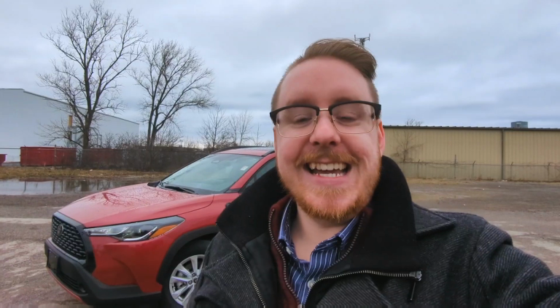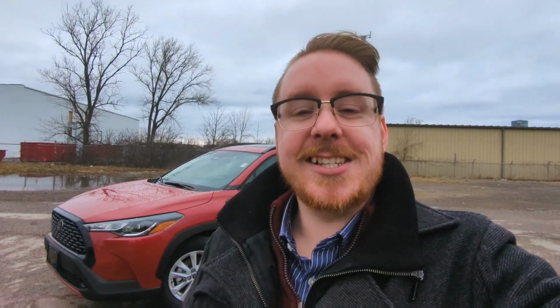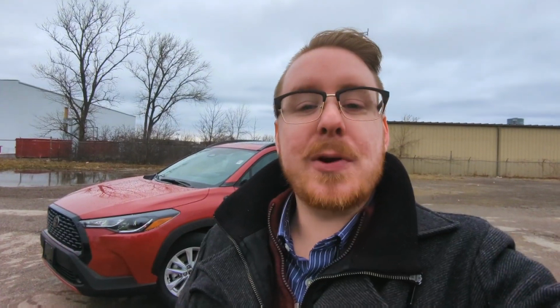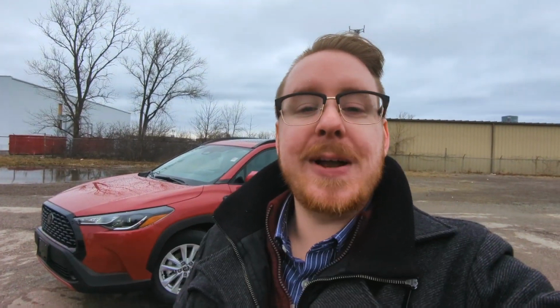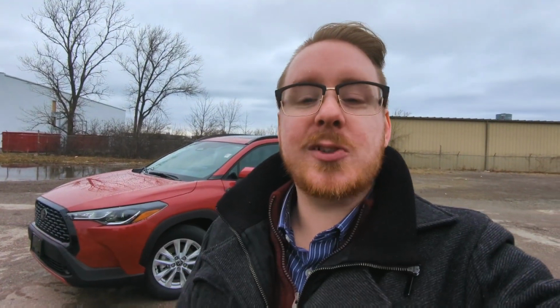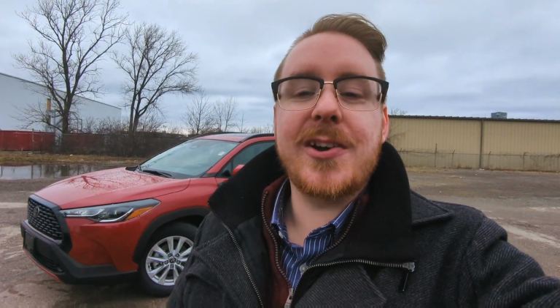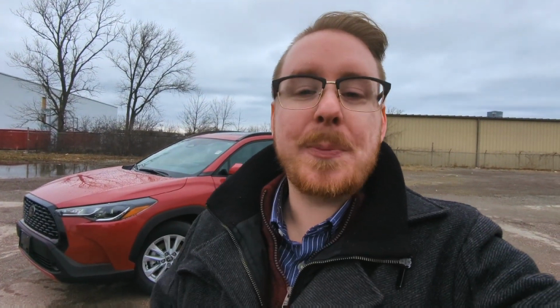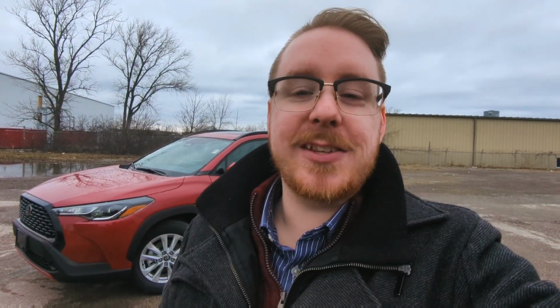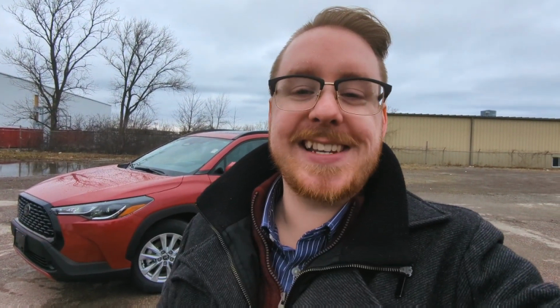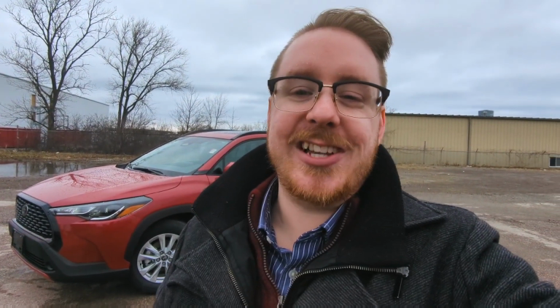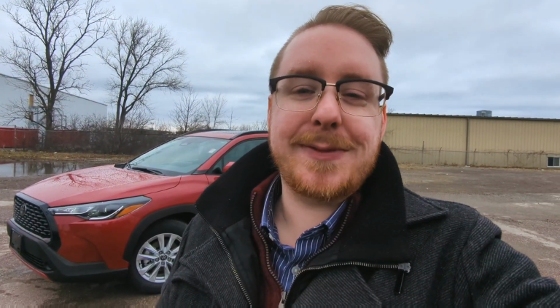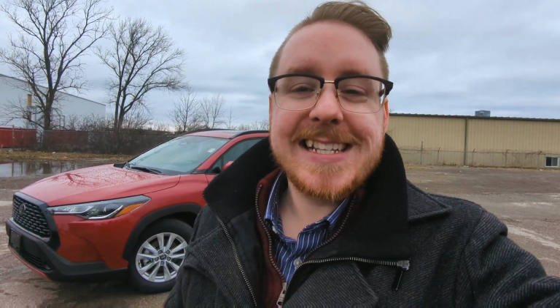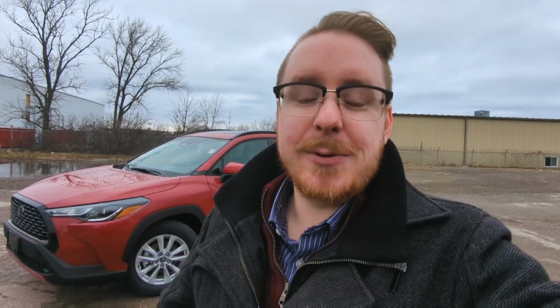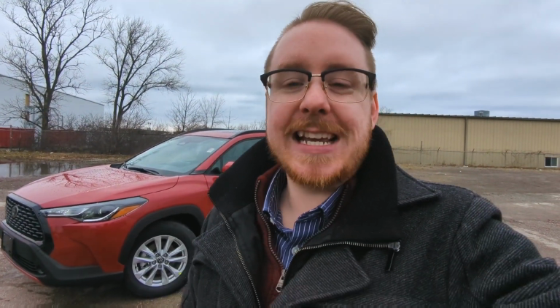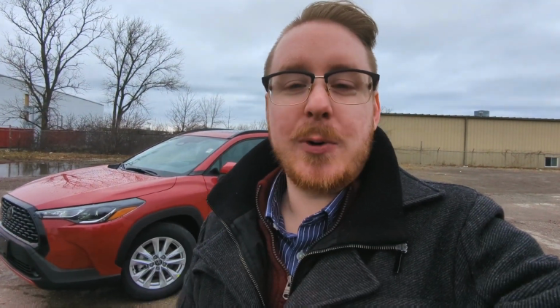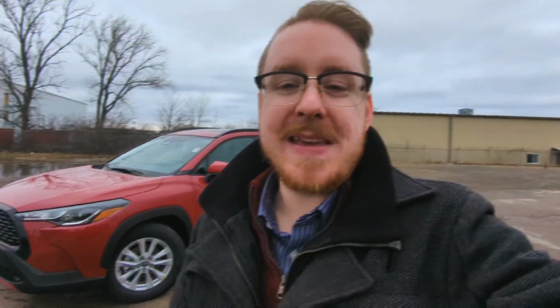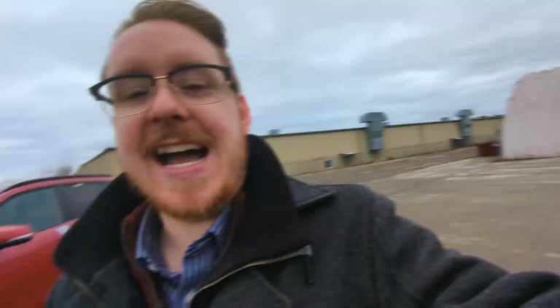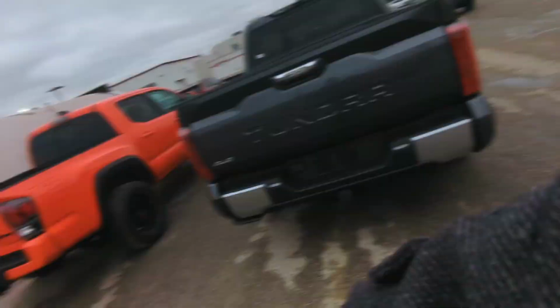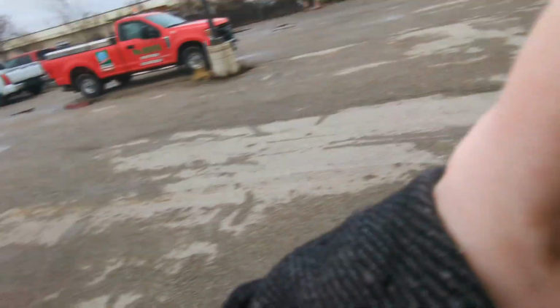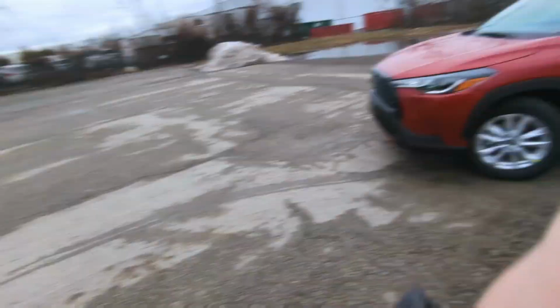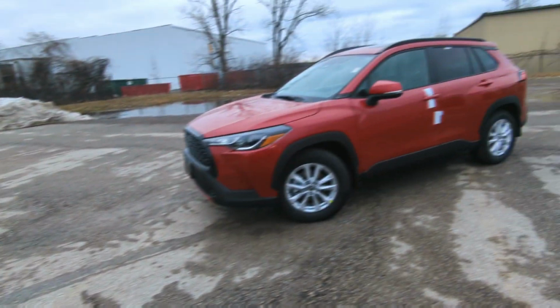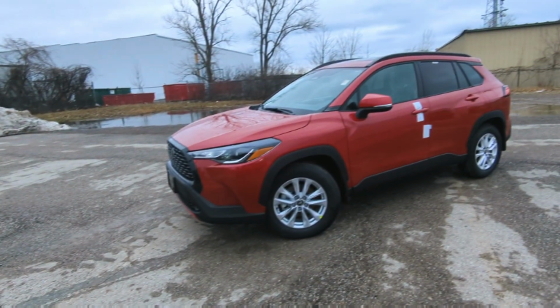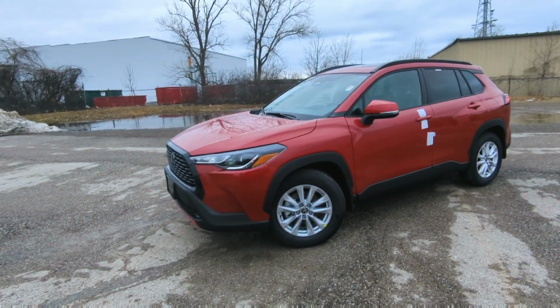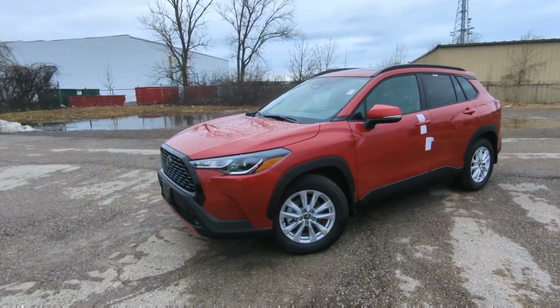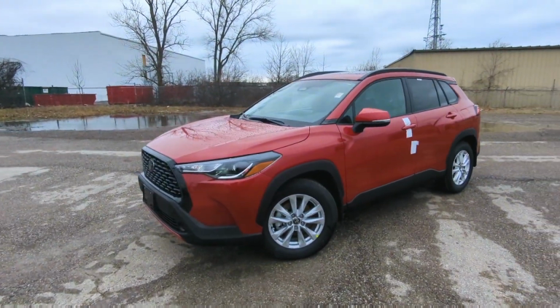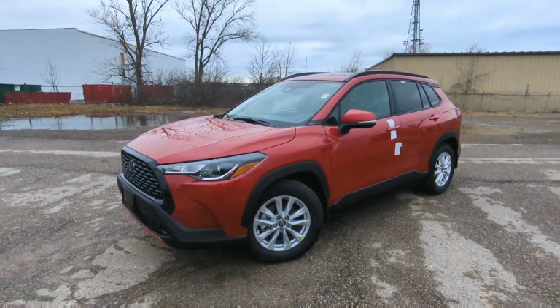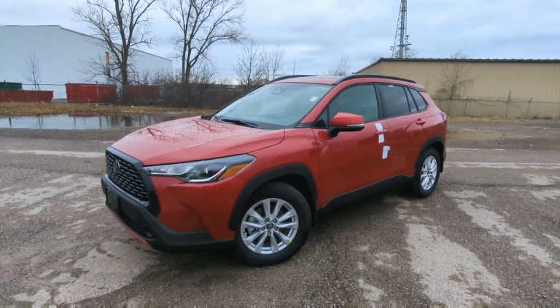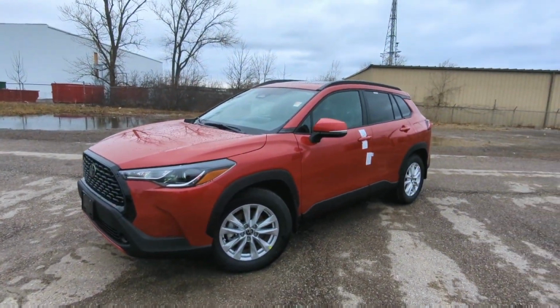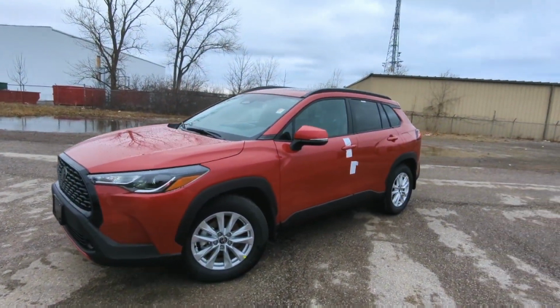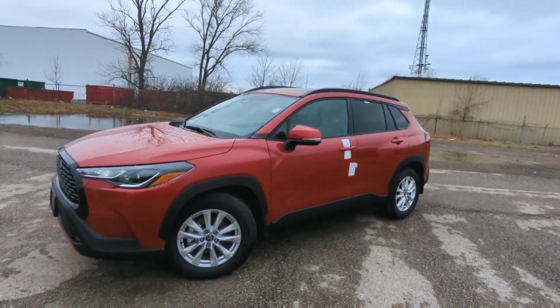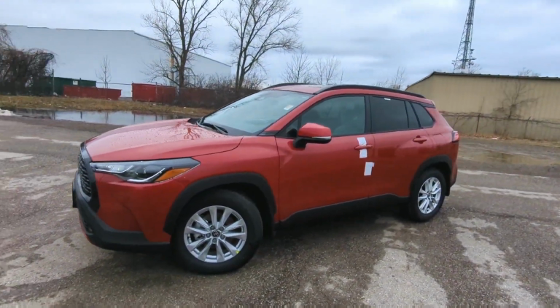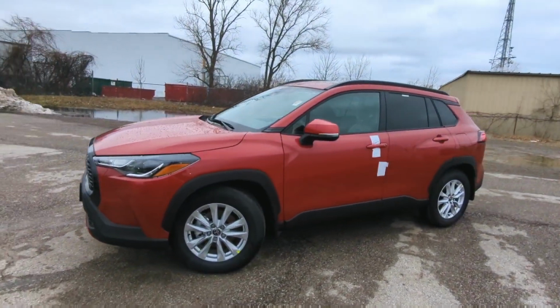Hey there, it's Avery with Red Hill Toyota. Hope you're having the best day of your life. Today we're taking a quick peek at the 2023 Toyota Corolla Cross LE all-wheel drive.